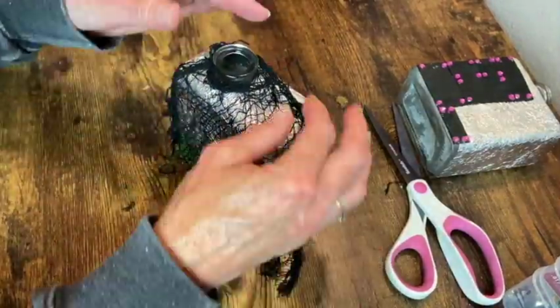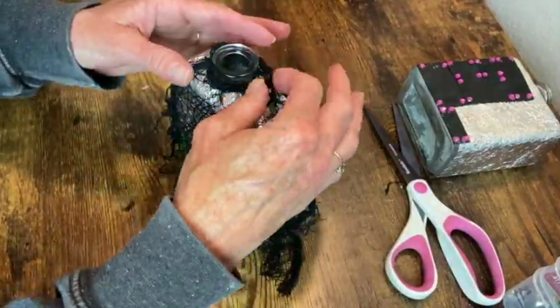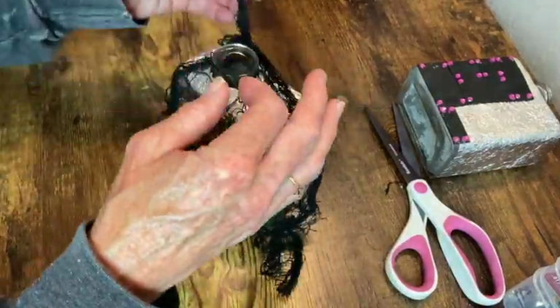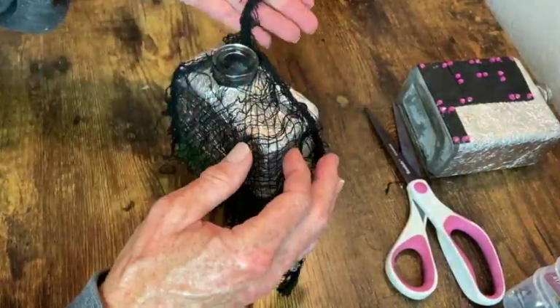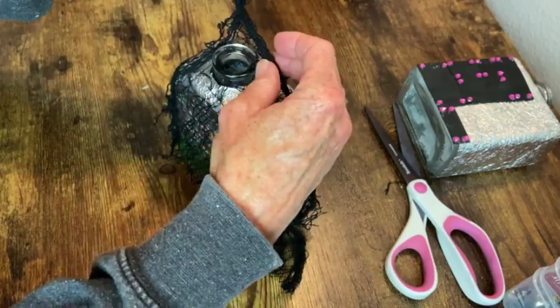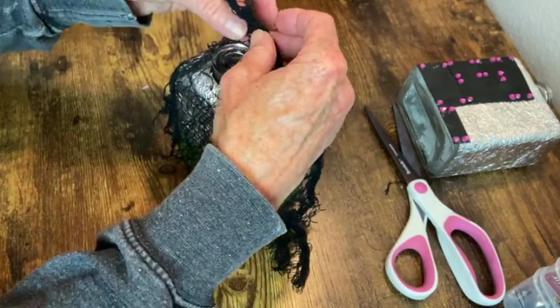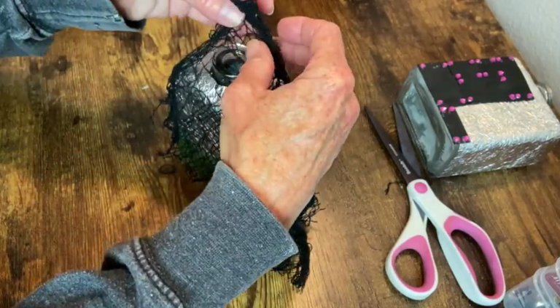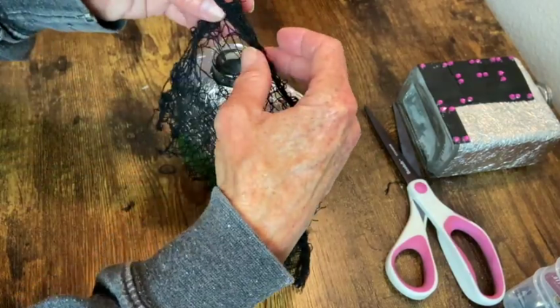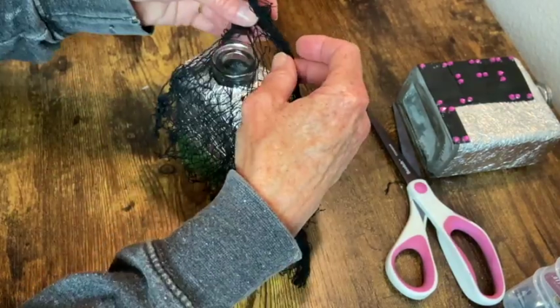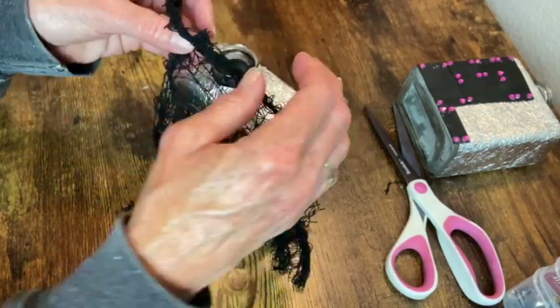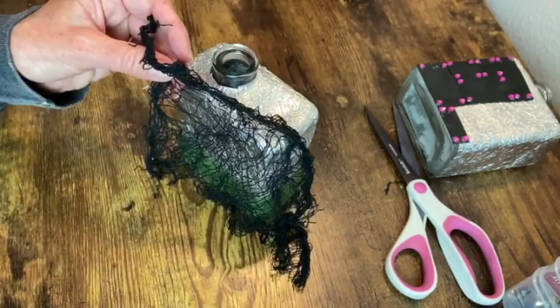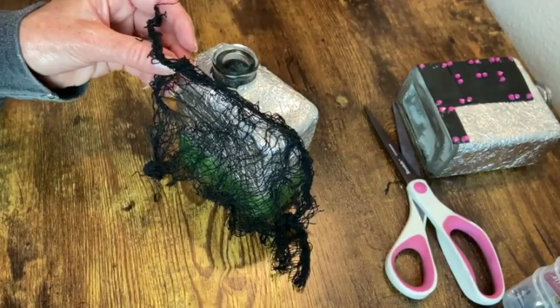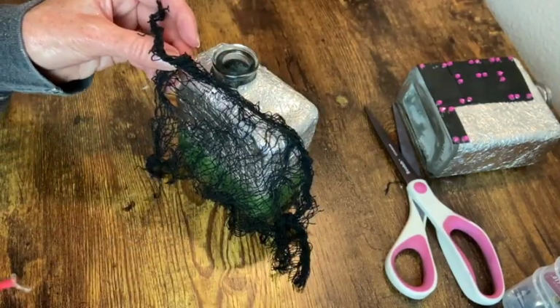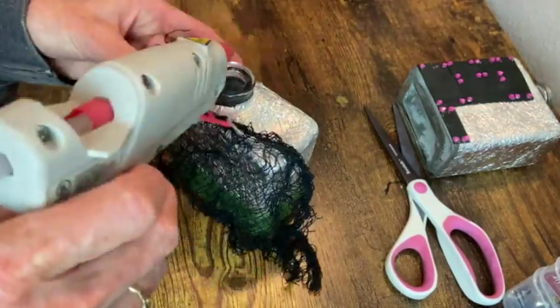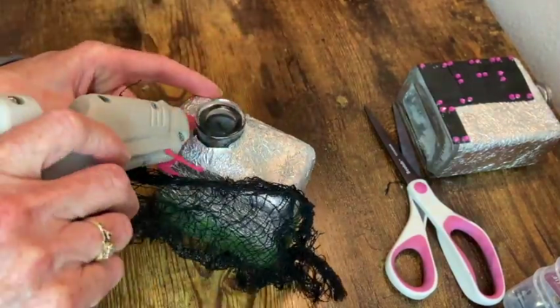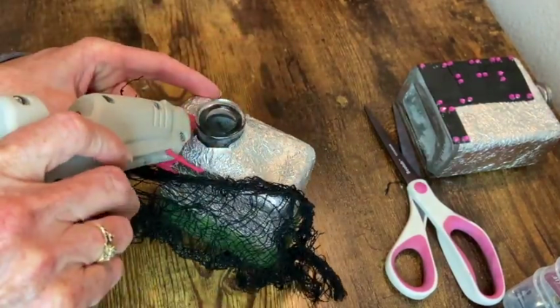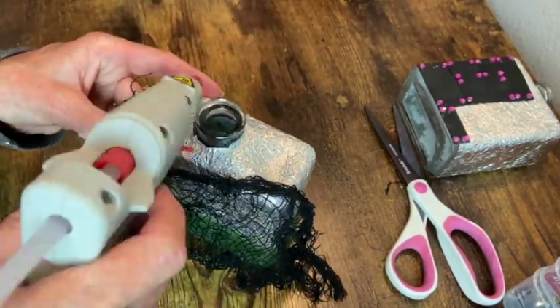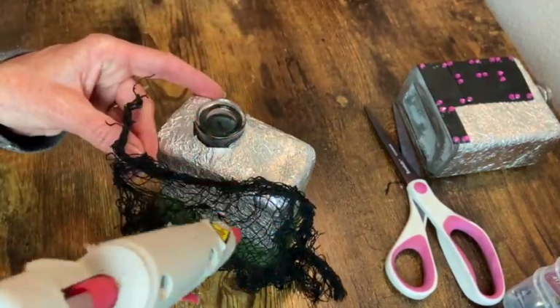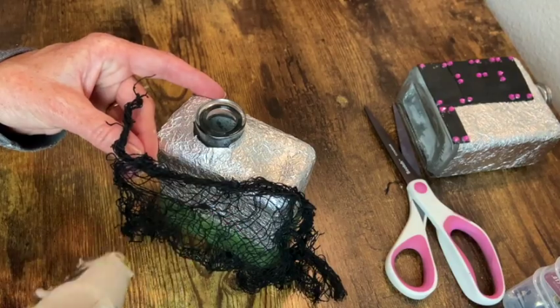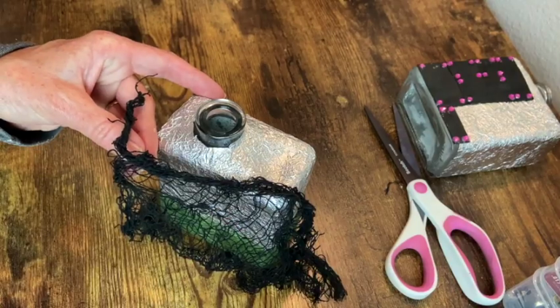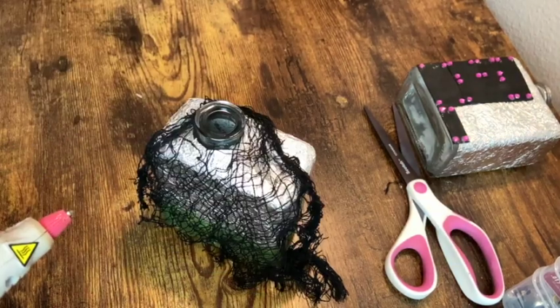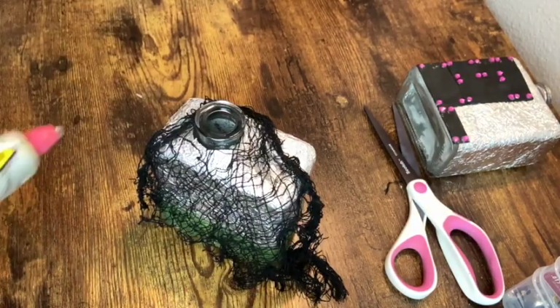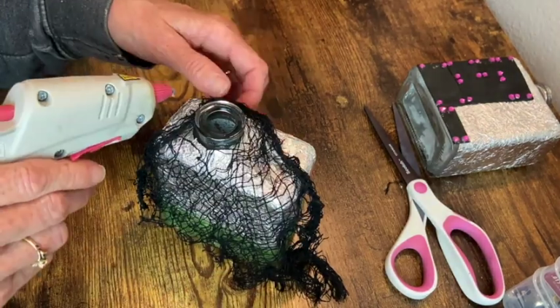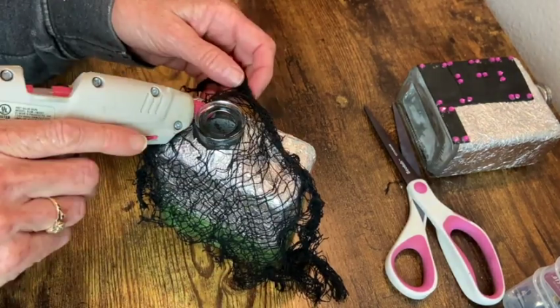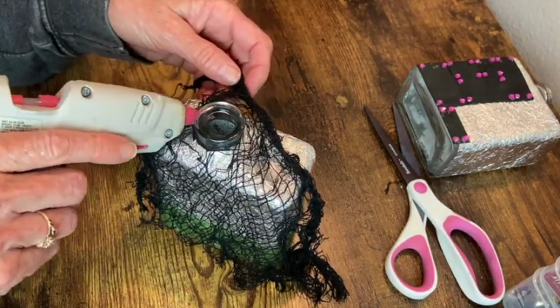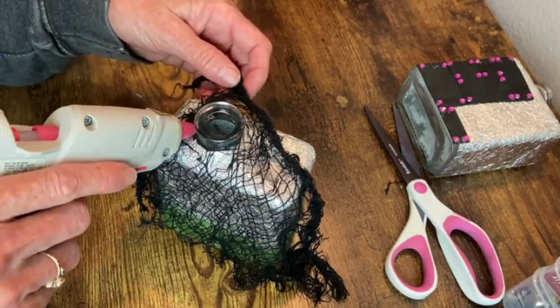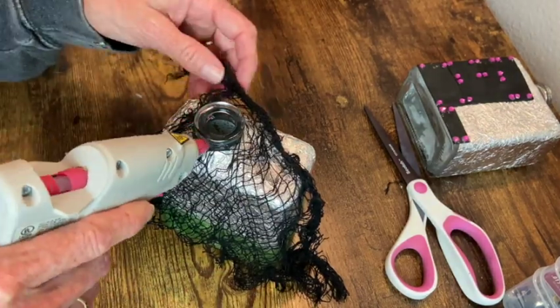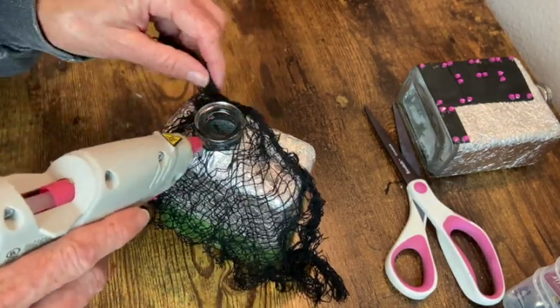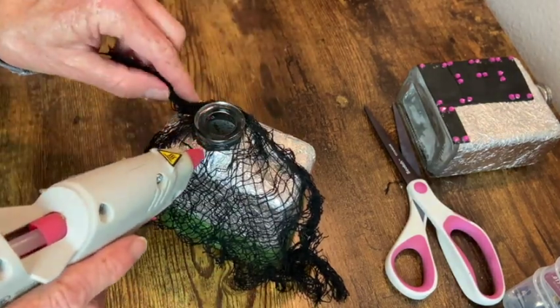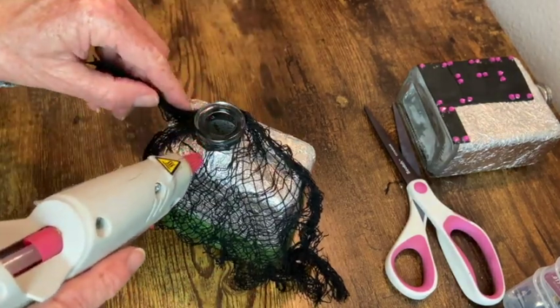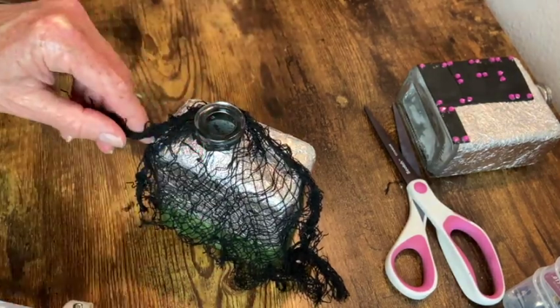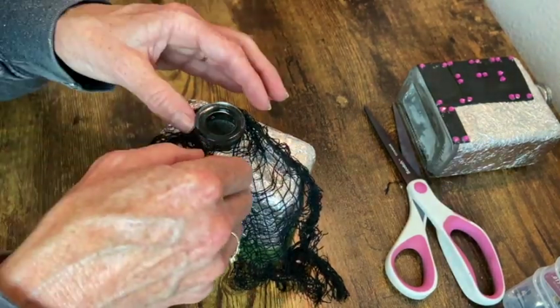So now we're on to some creepy cloth. I just wanted to wrap this around a portion of the bottle, so I laid it out and when I got the look I wanted I went ahead and attached it with some hot glue.